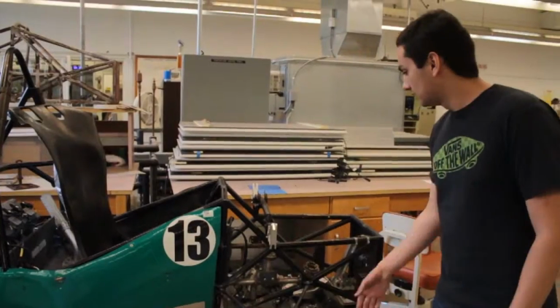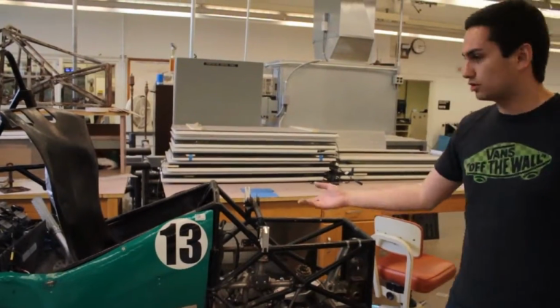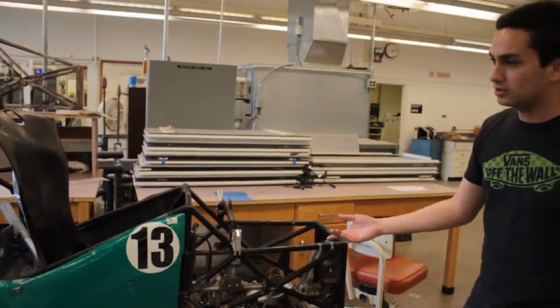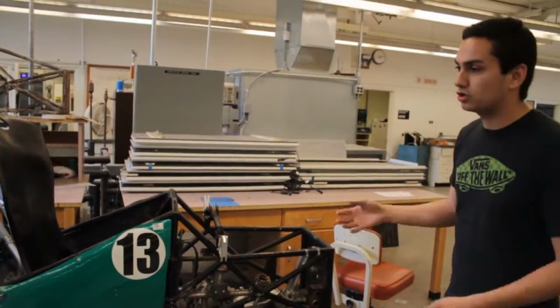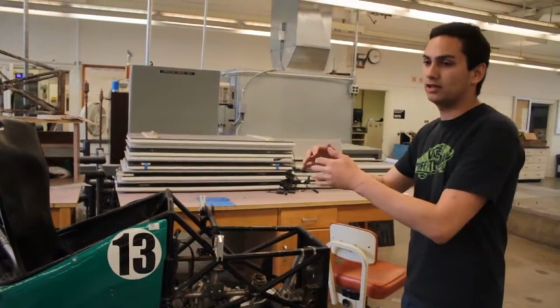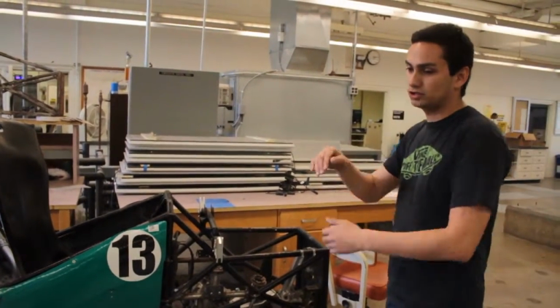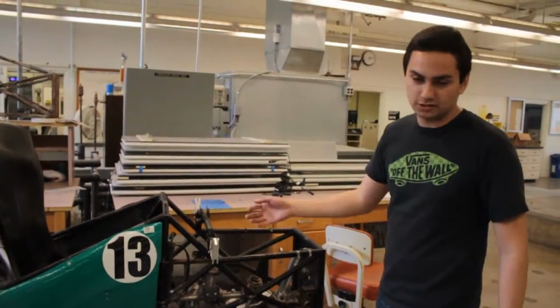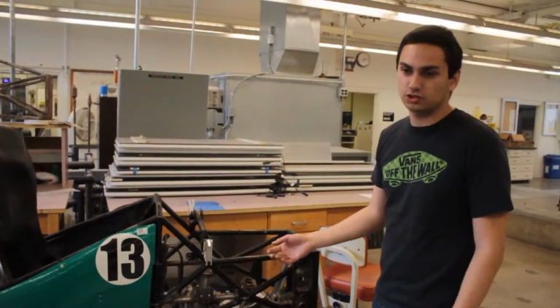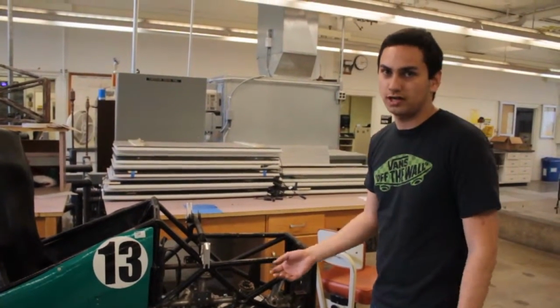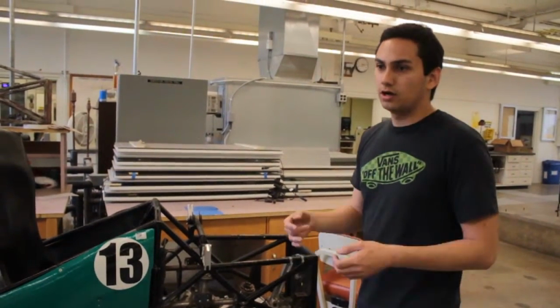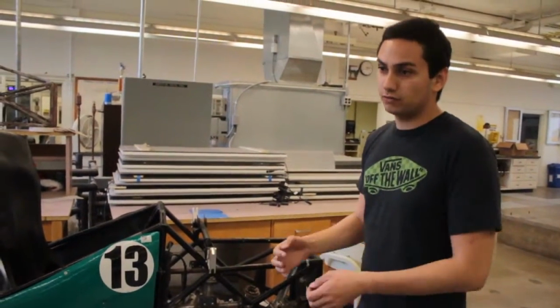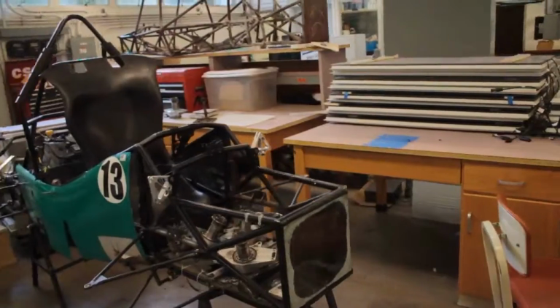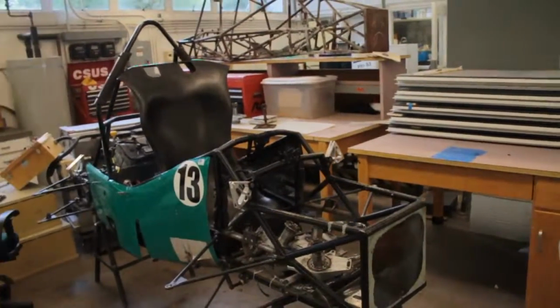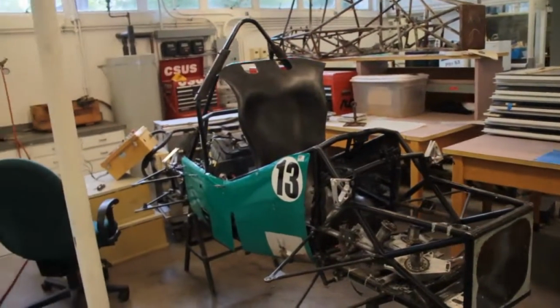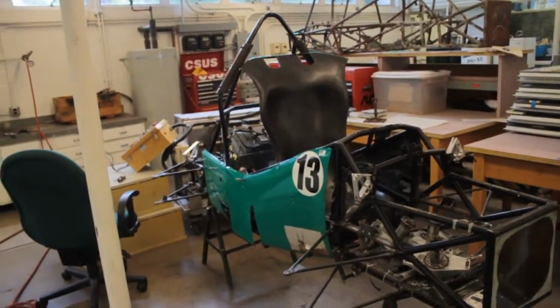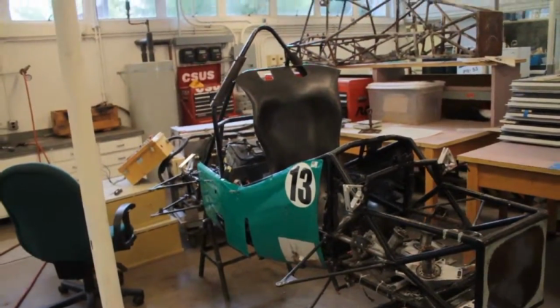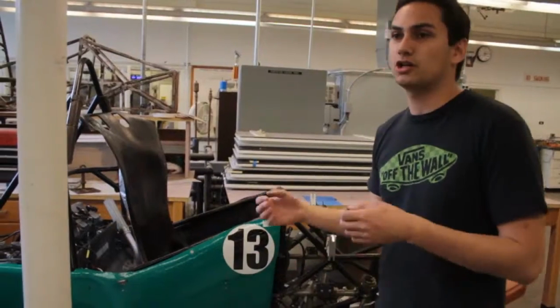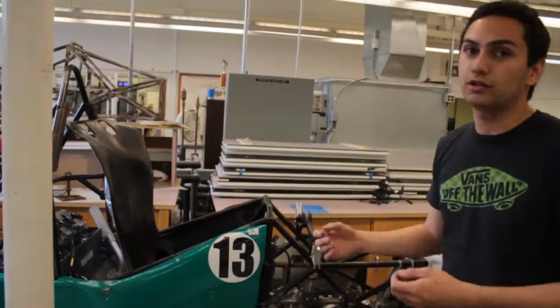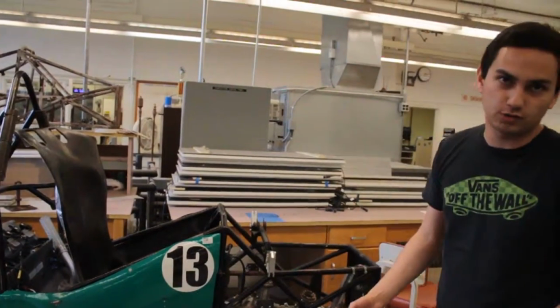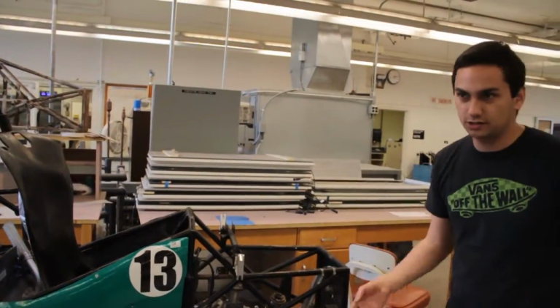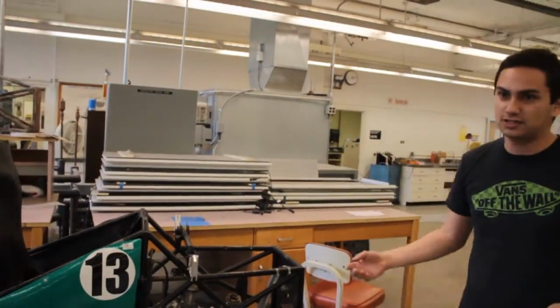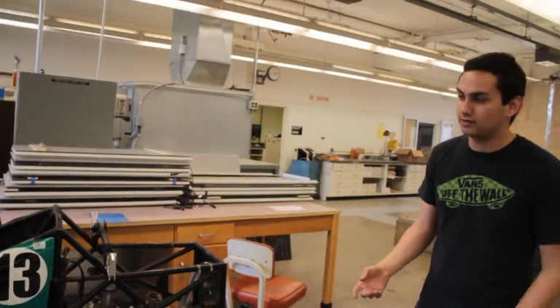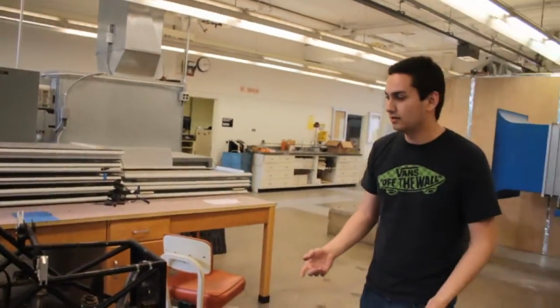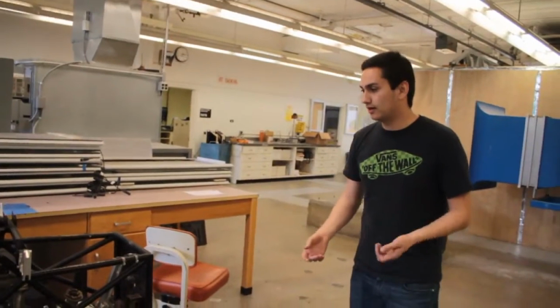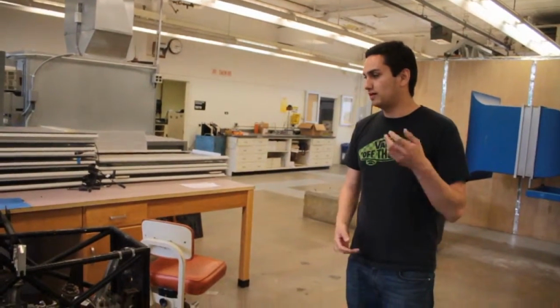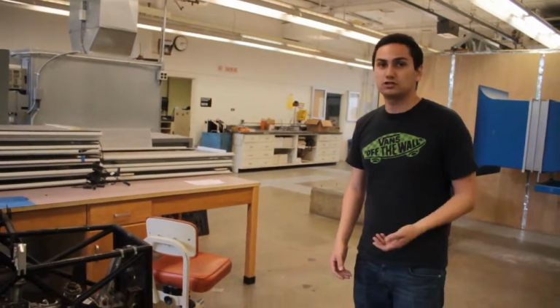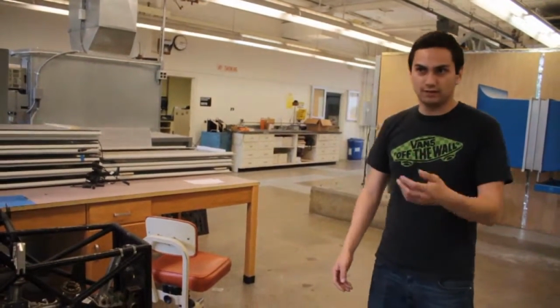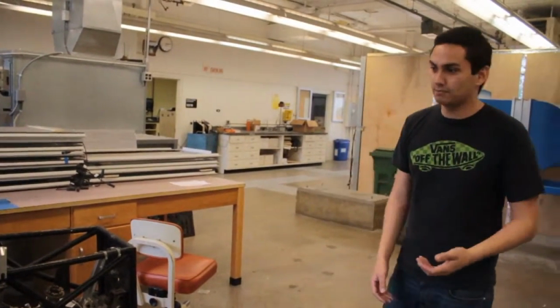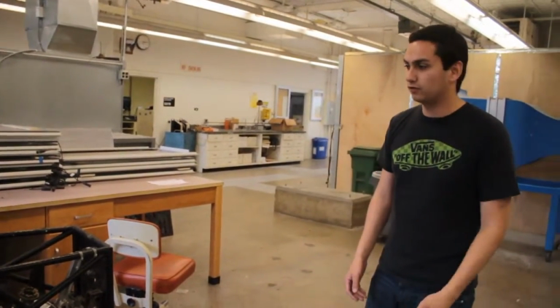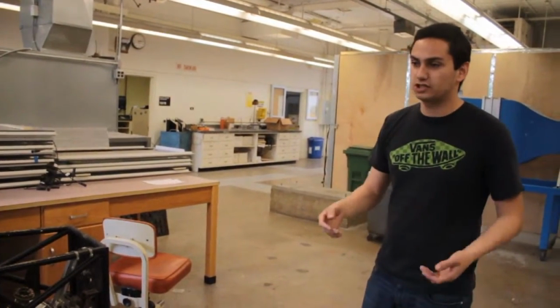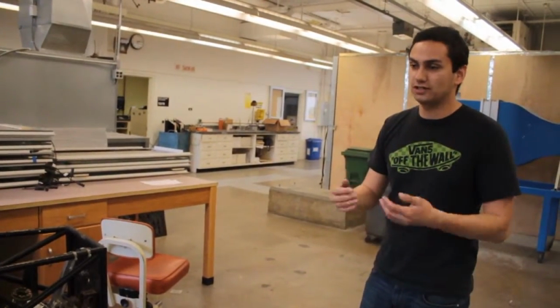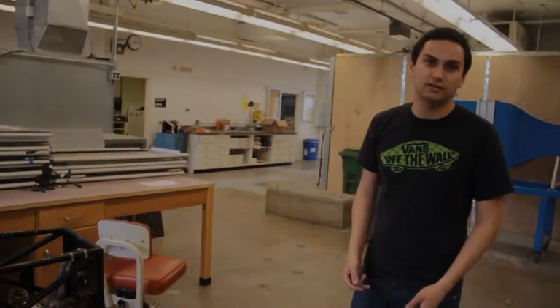Parts like our shocks — putting shocks around this car is $3,000. Our differential that ties in with the engine is also another $3,000. So you have $6,000 right there that we need to try finding money for, which gets very difficult.